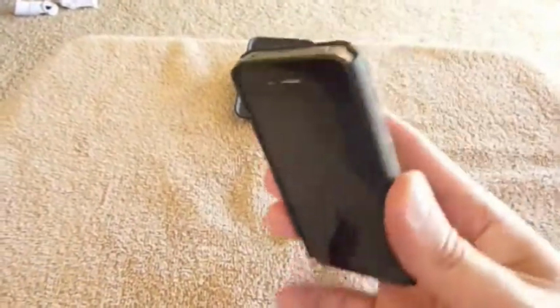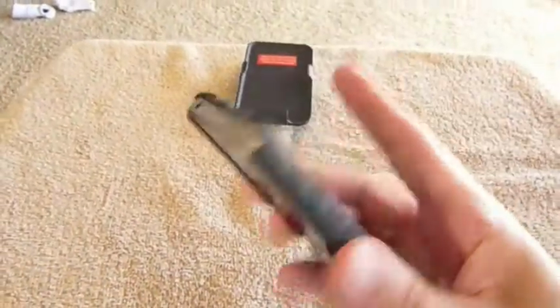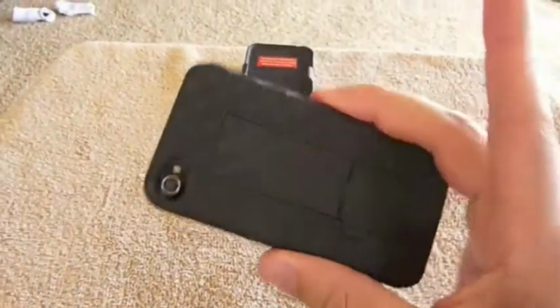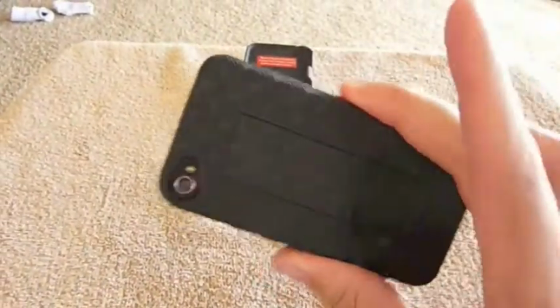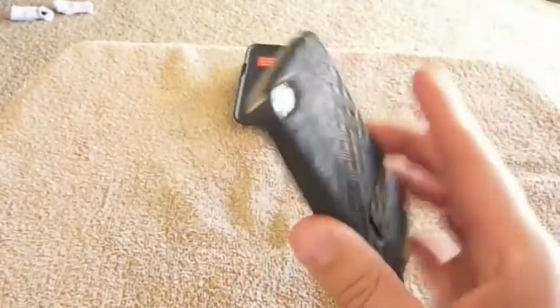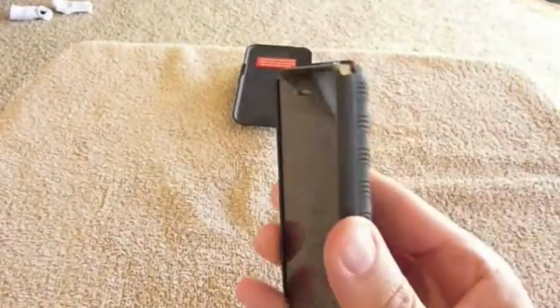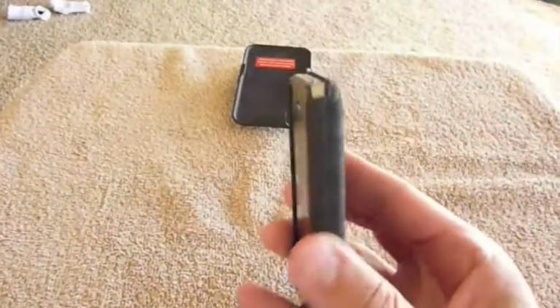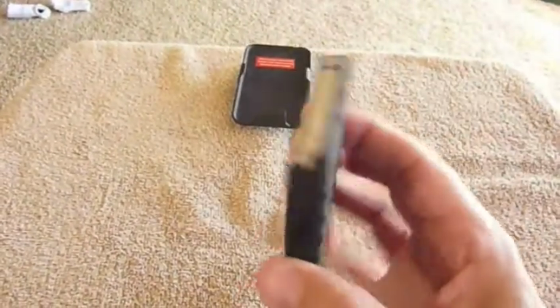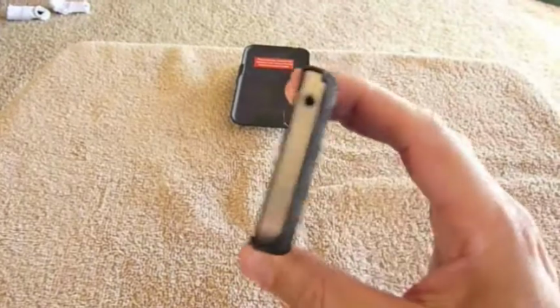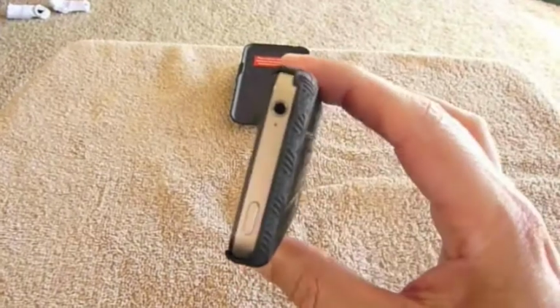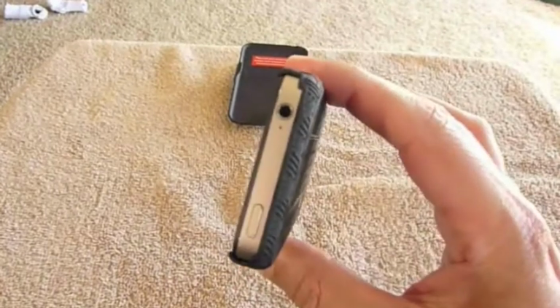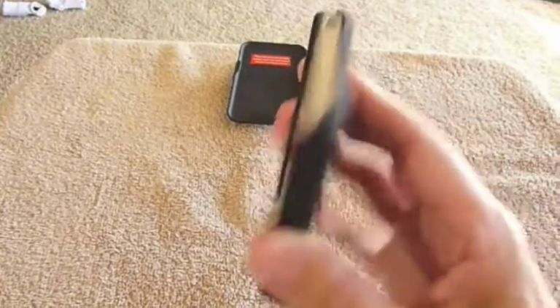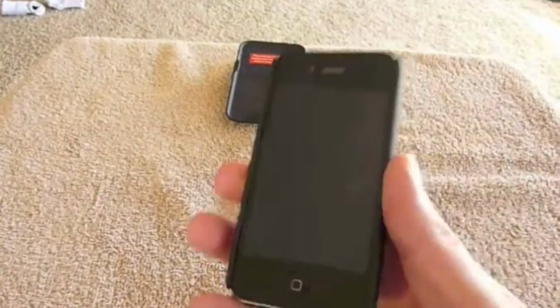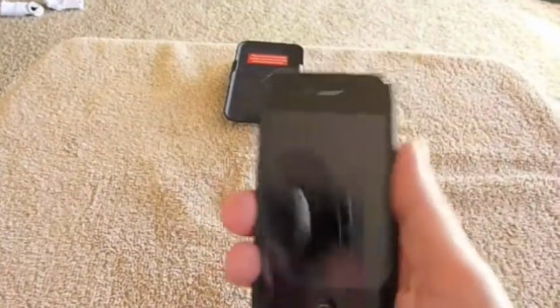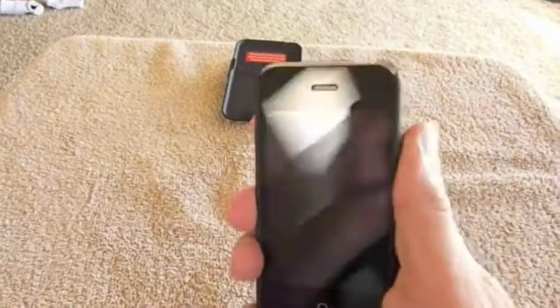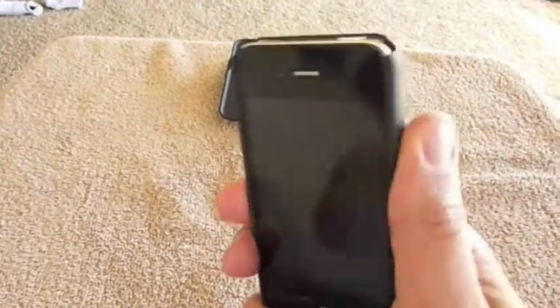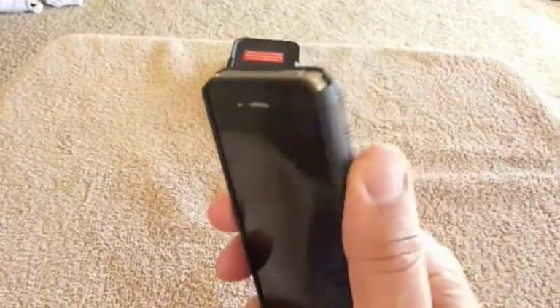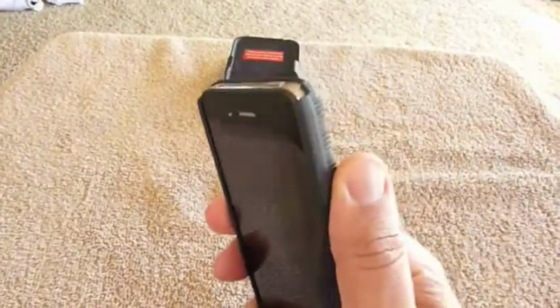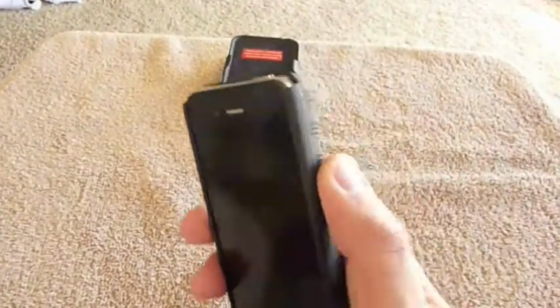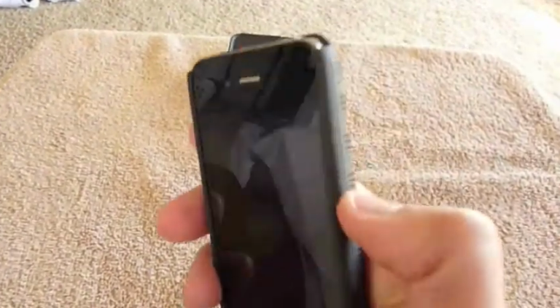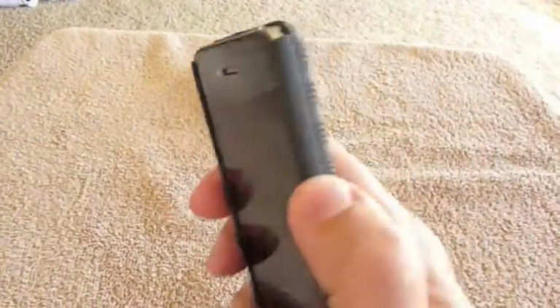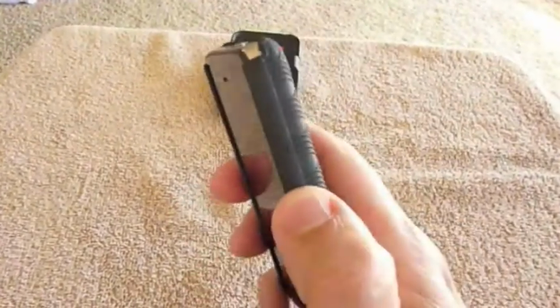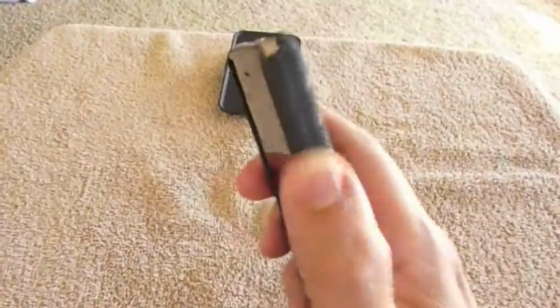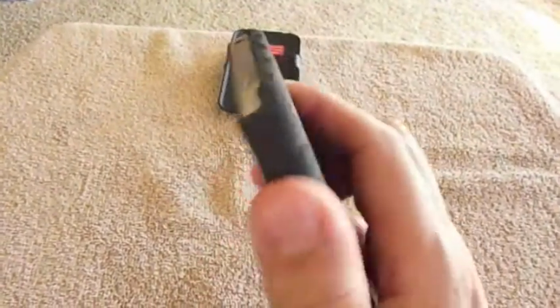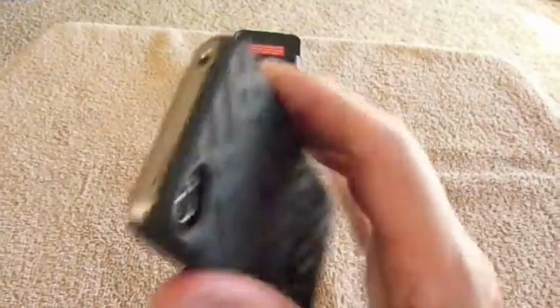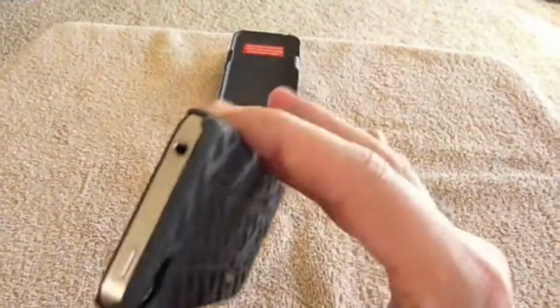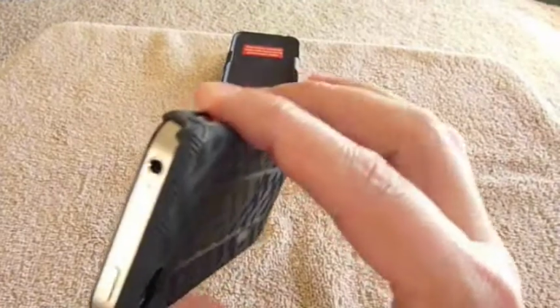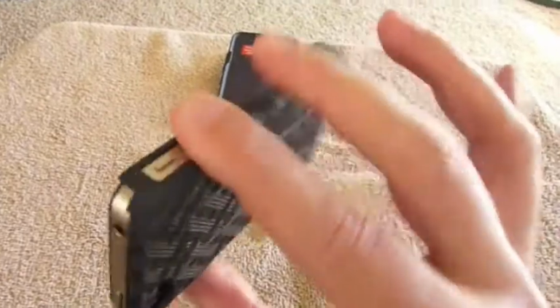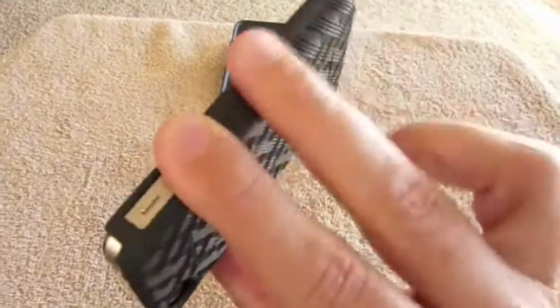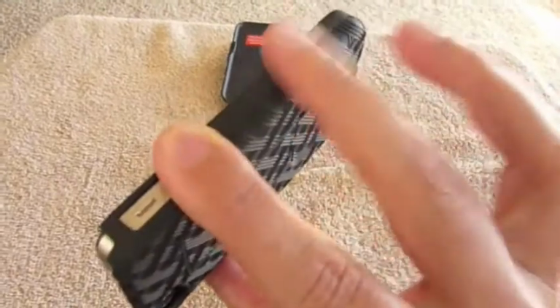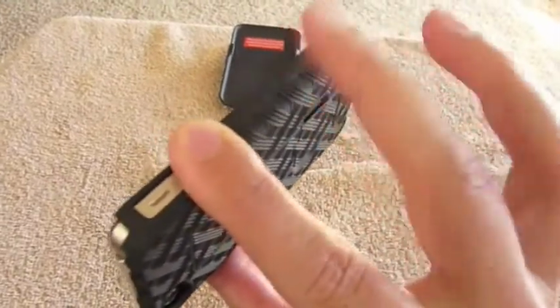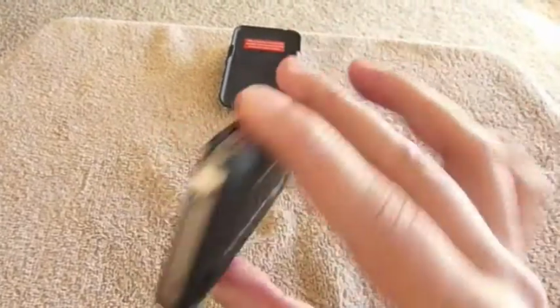Really nice case. A little thicker than some of the other ones out there, but you do get the added protection of having that rubberized feel, and it is a little bit thicker.